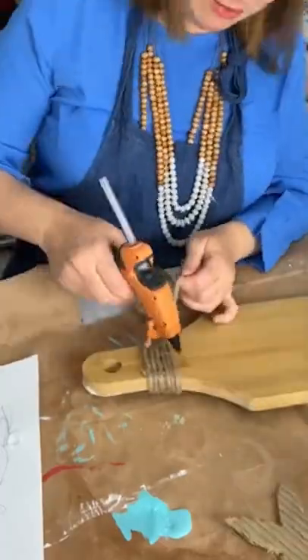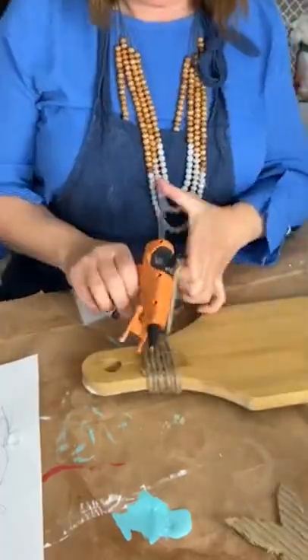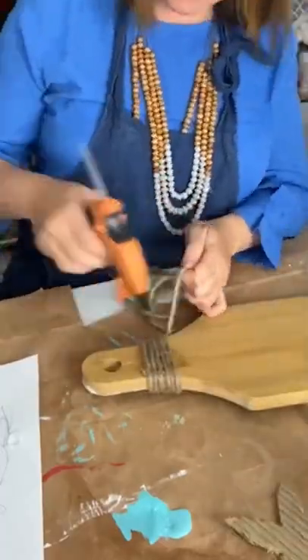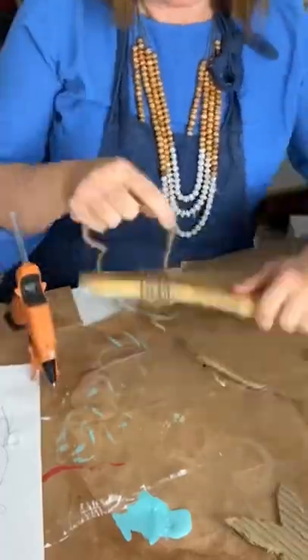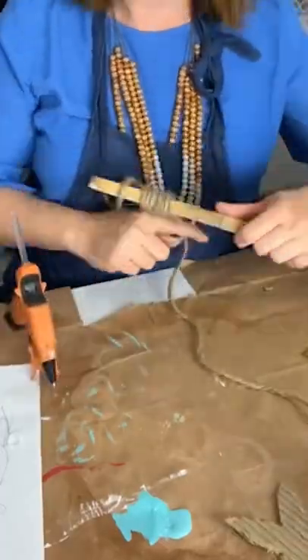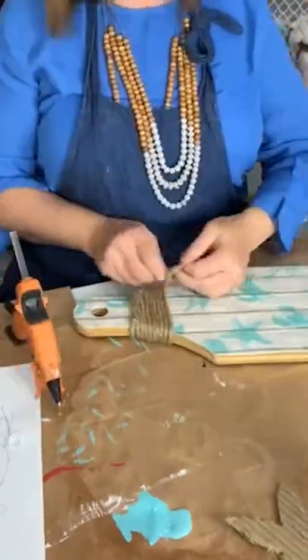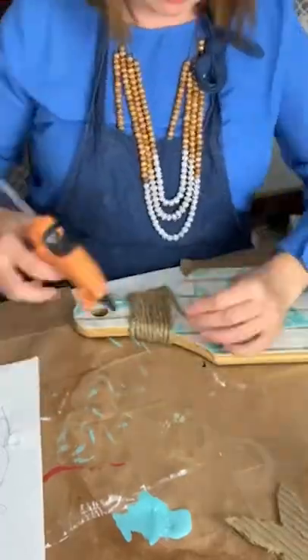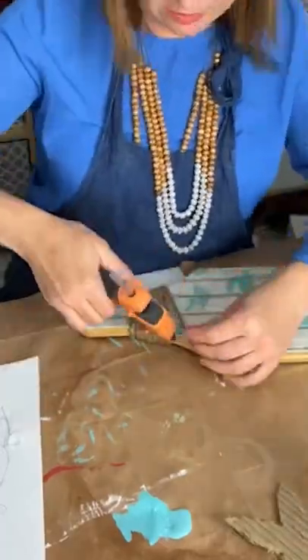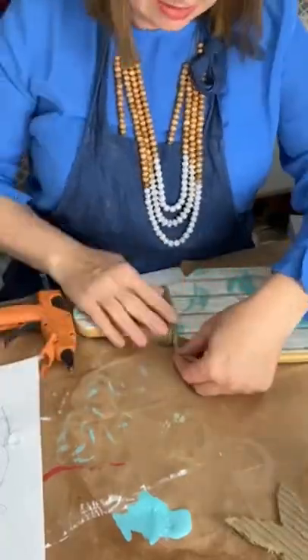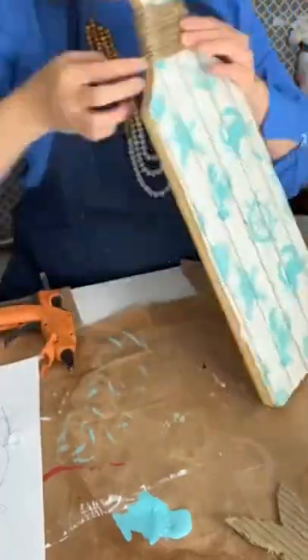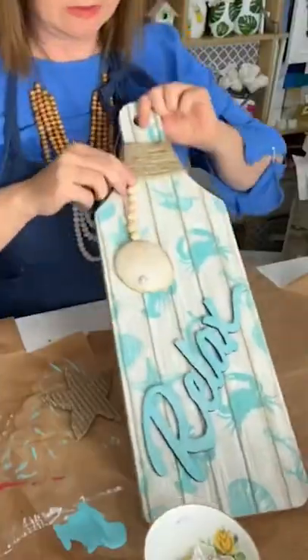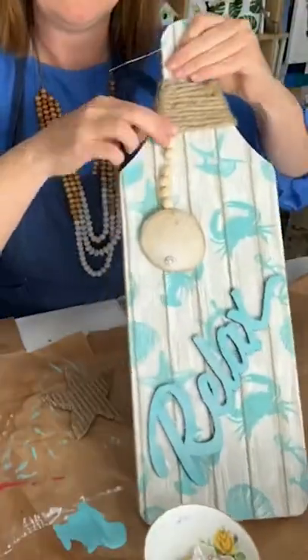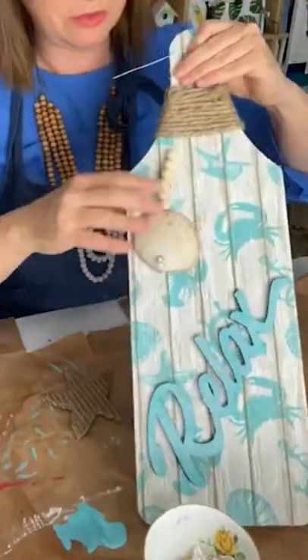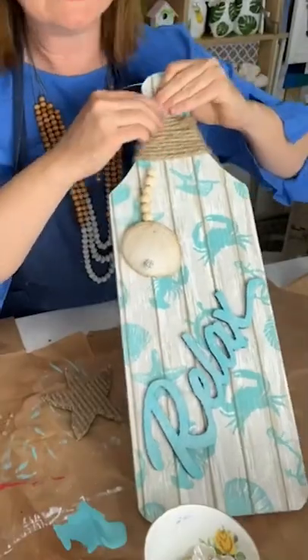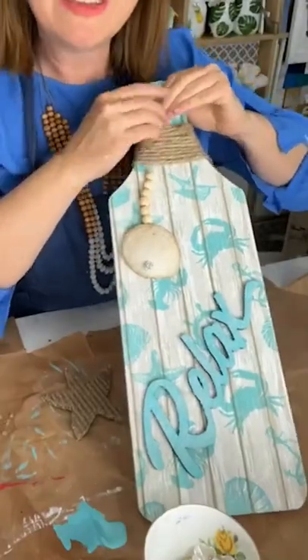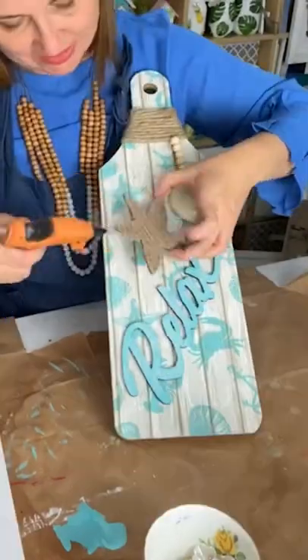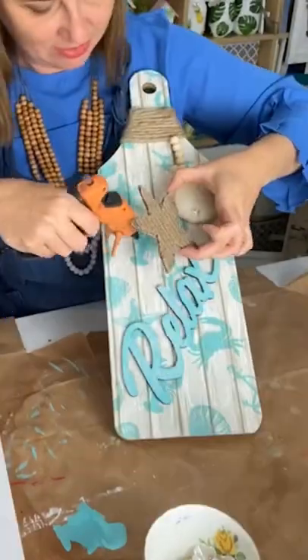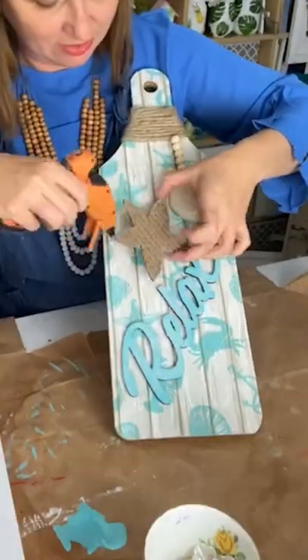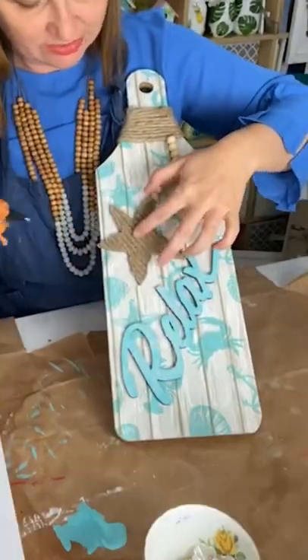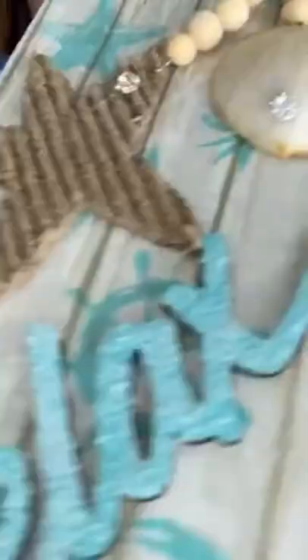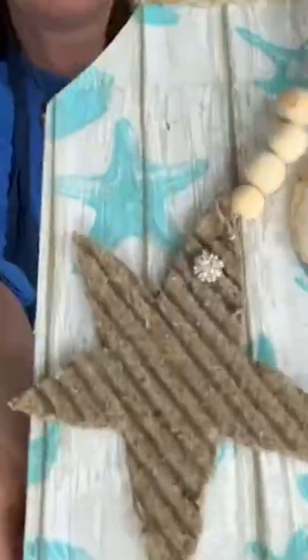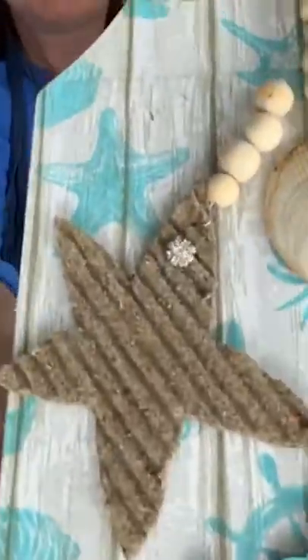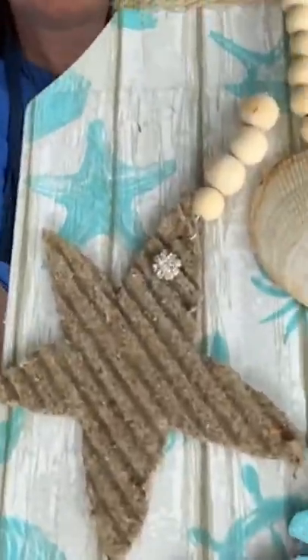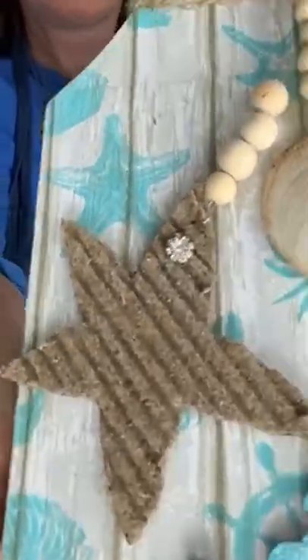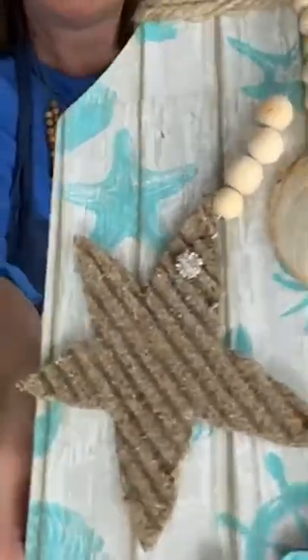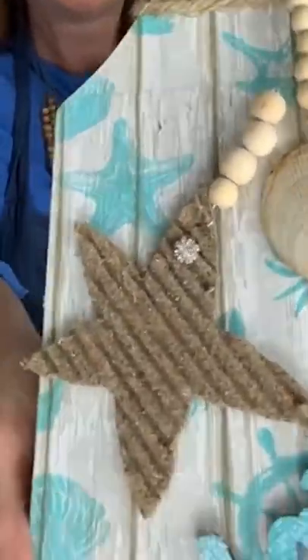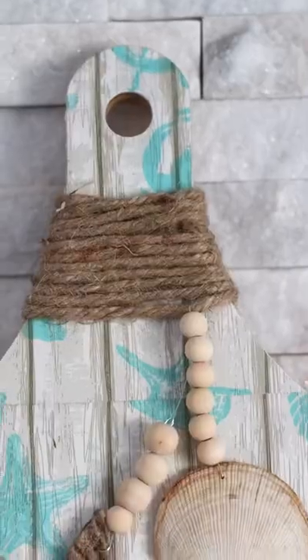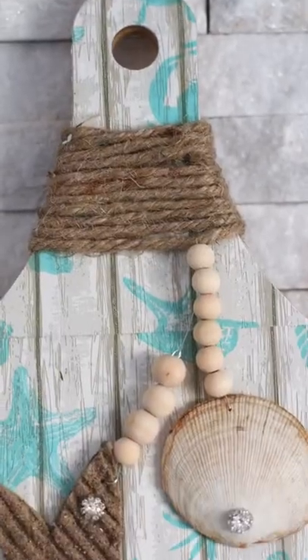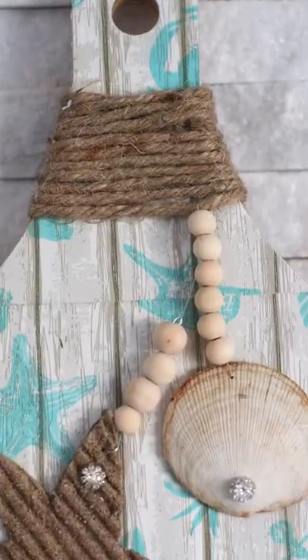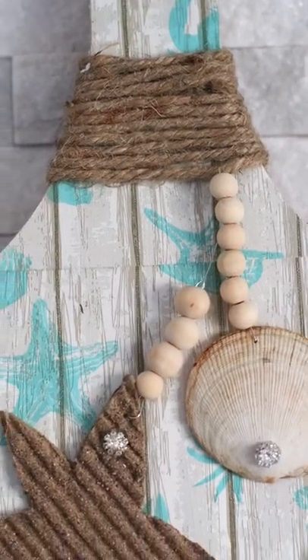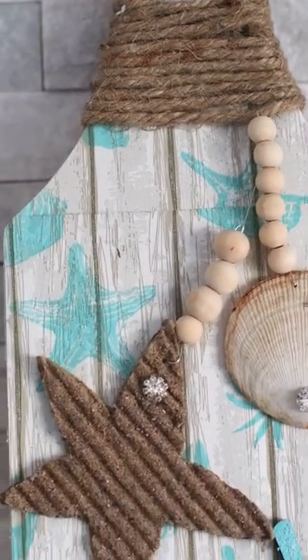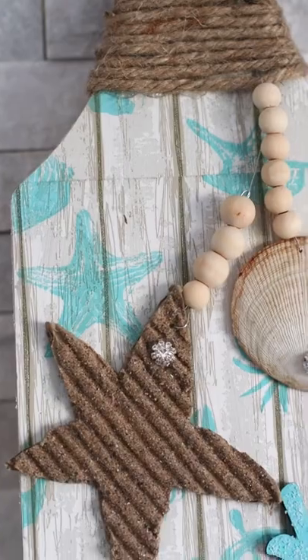I wrapped some twine around the neck of the paddle and then added some wood beads, shell, bling, and the cardboard sea star to dress up my new paddle.